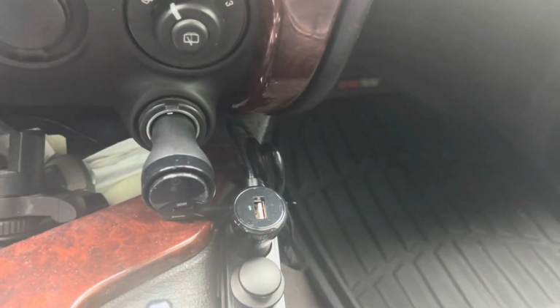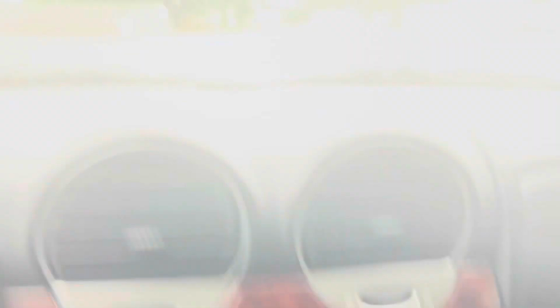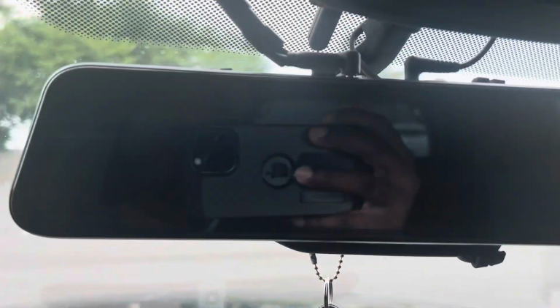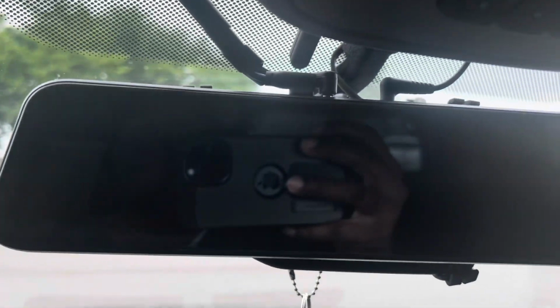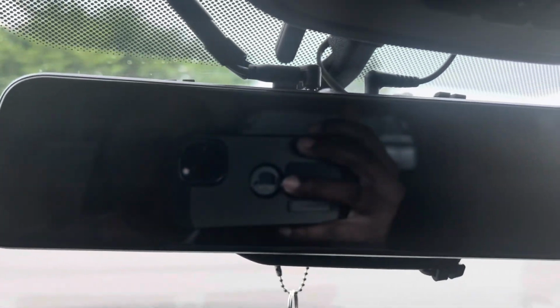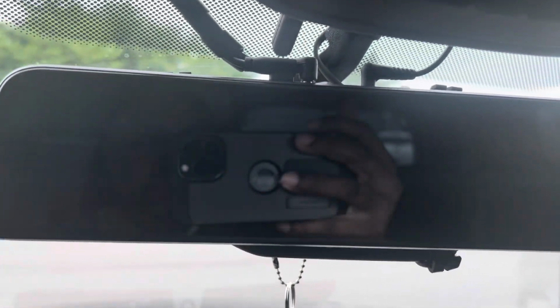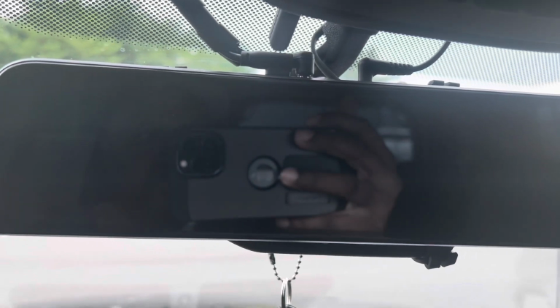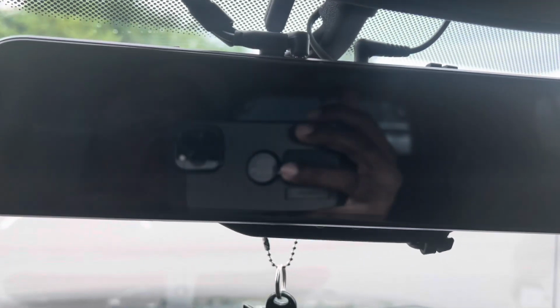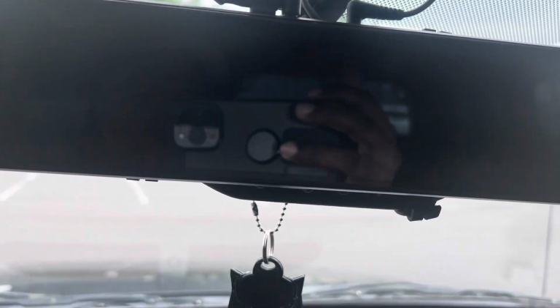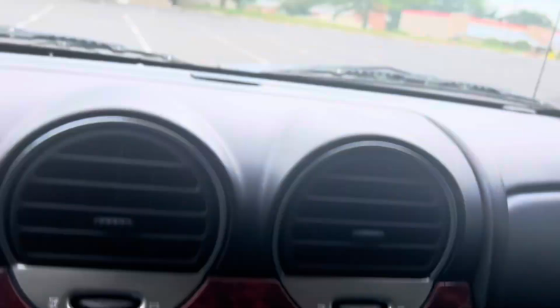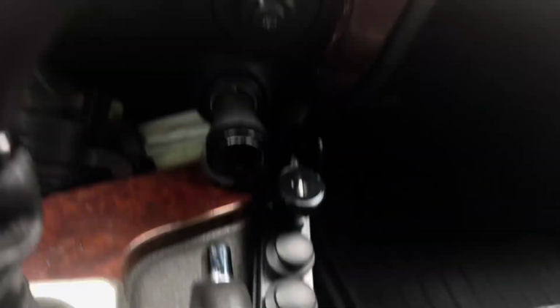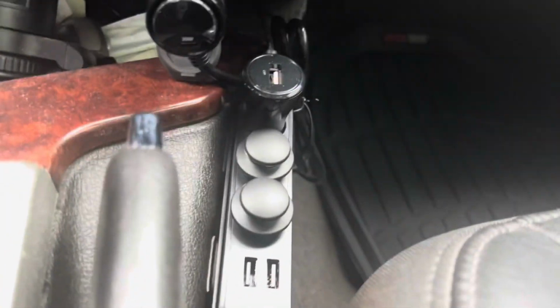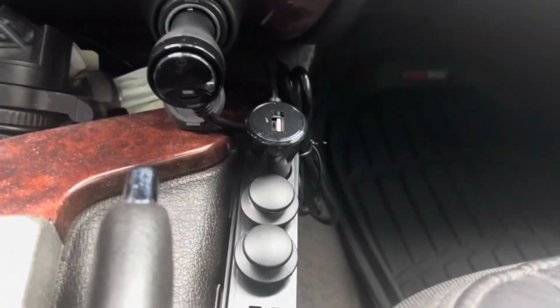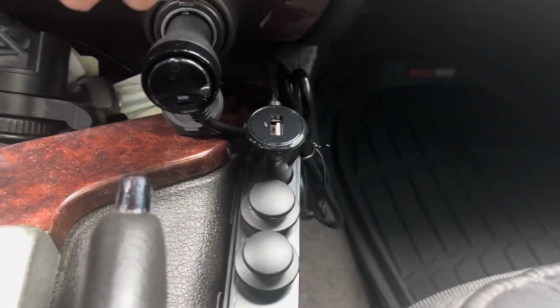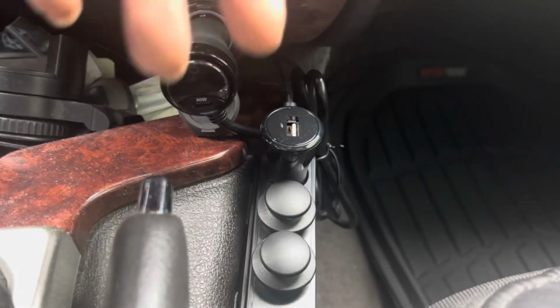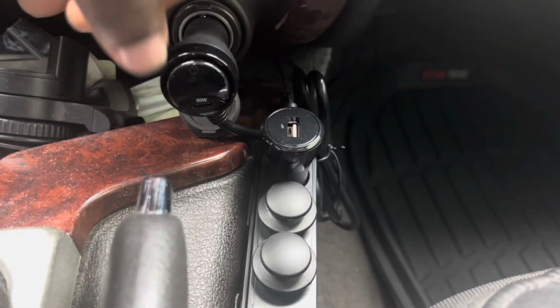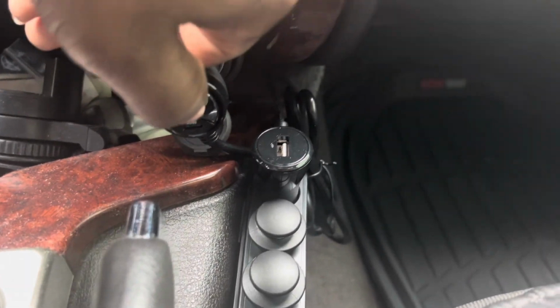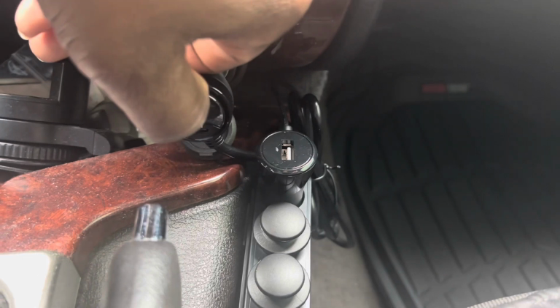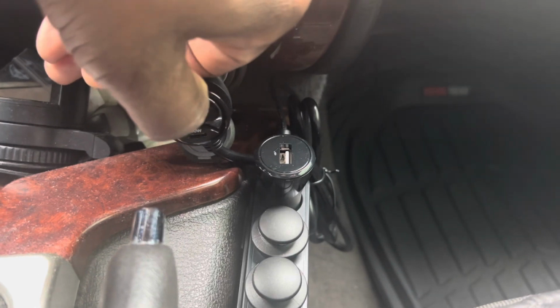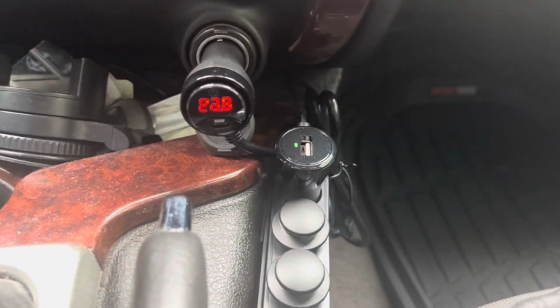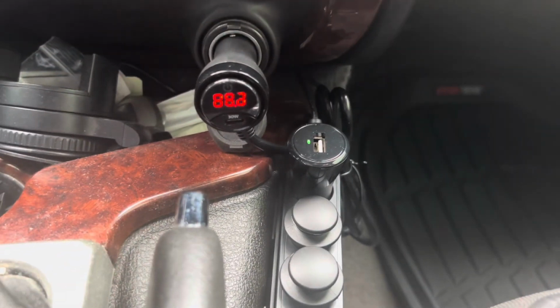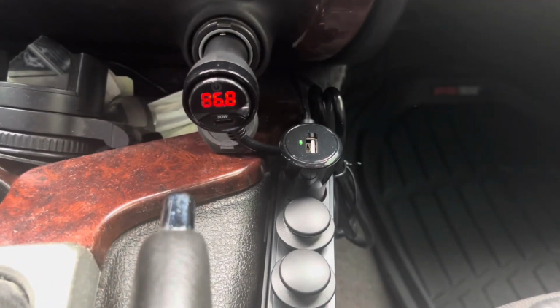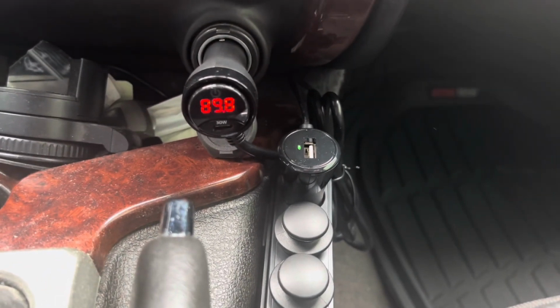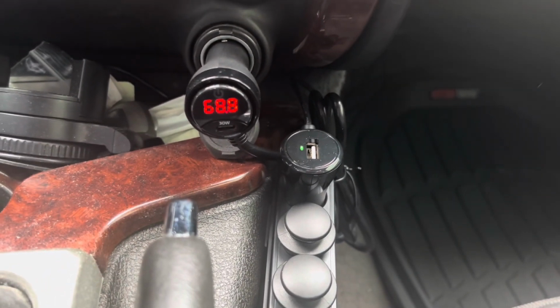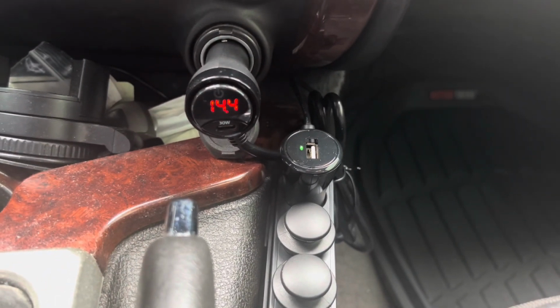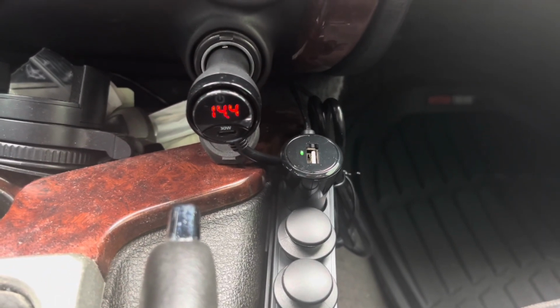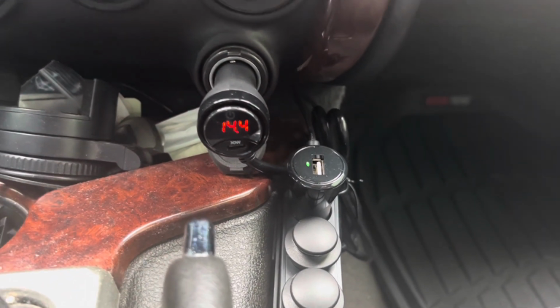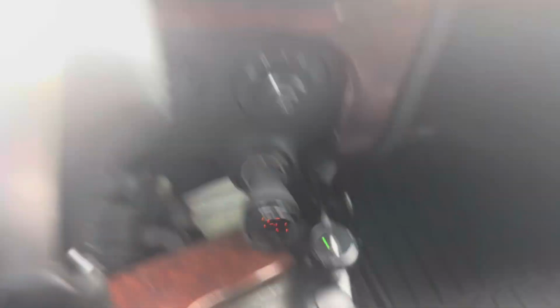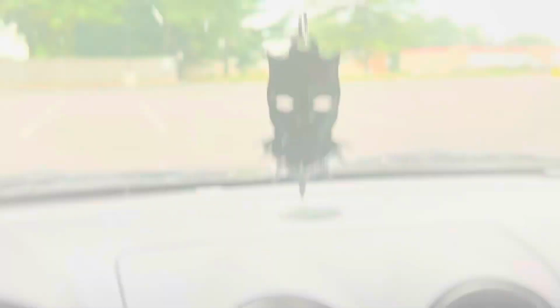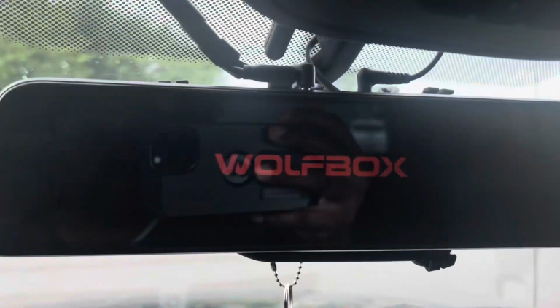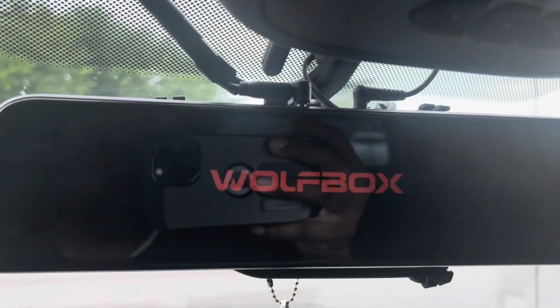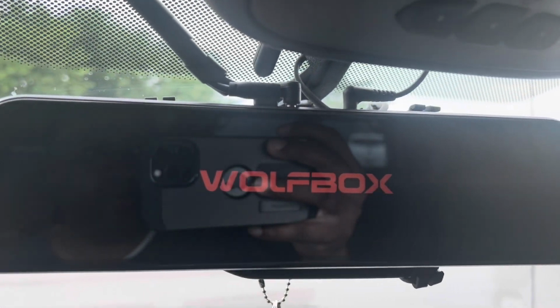That's off, camera's off. Or you can just plug it, unplug it, or whatever. But this is pretty handy, pretty neat — plus you can keep an eye on the battery gauge.